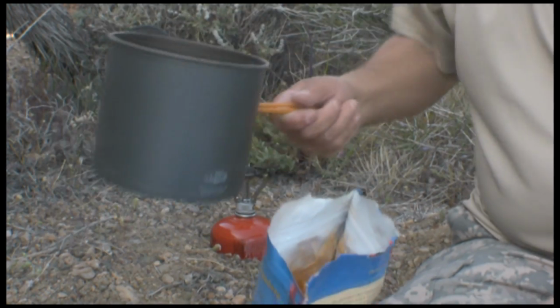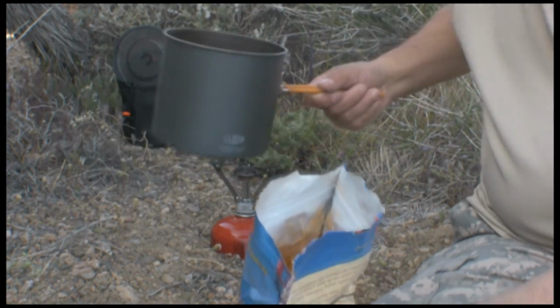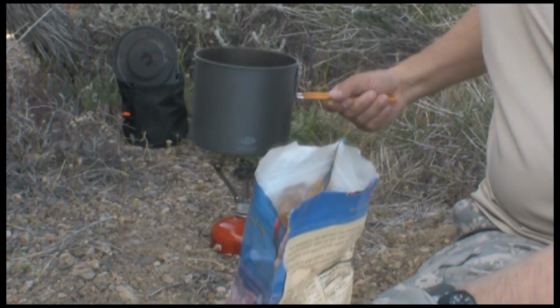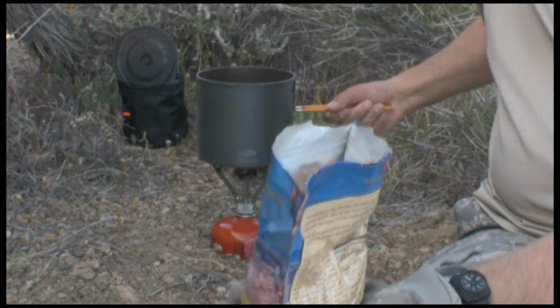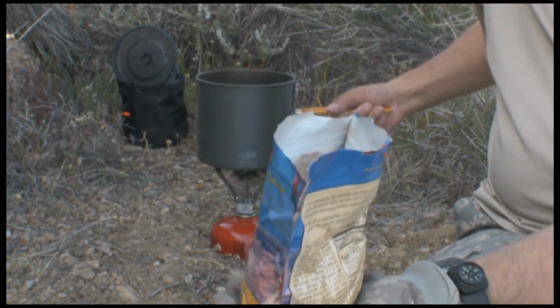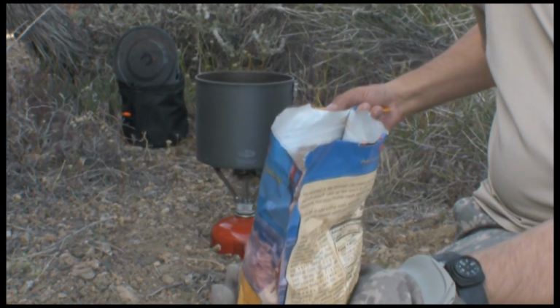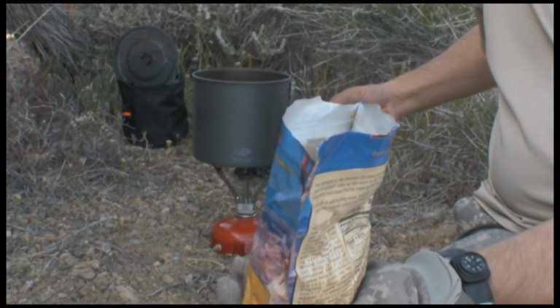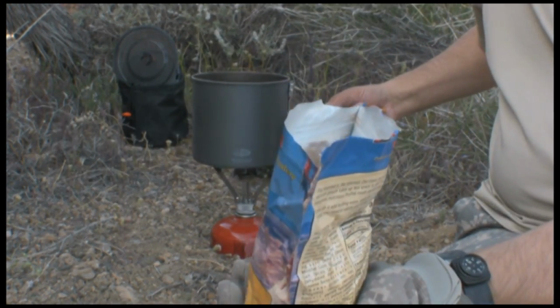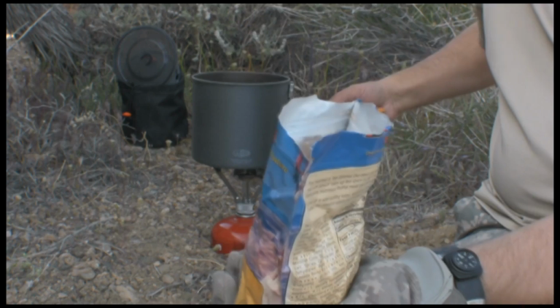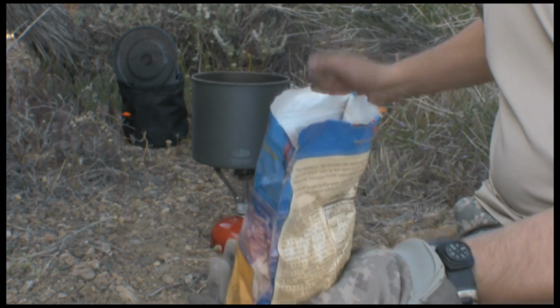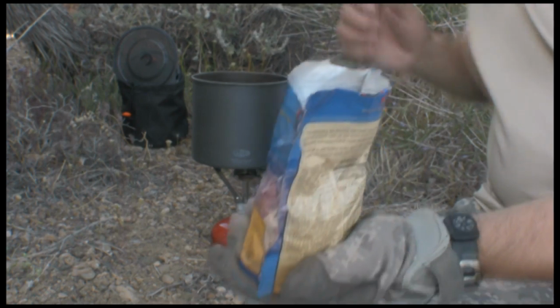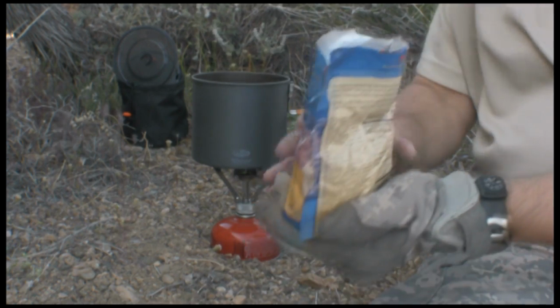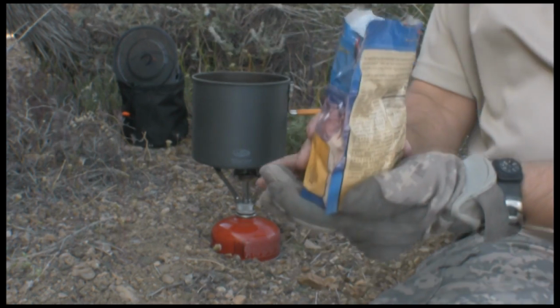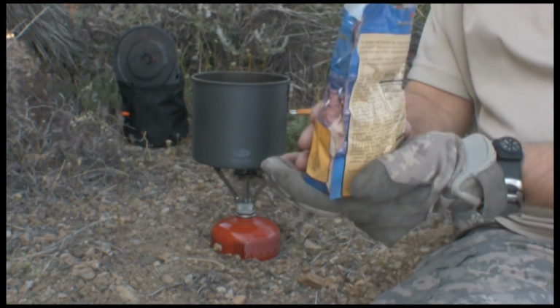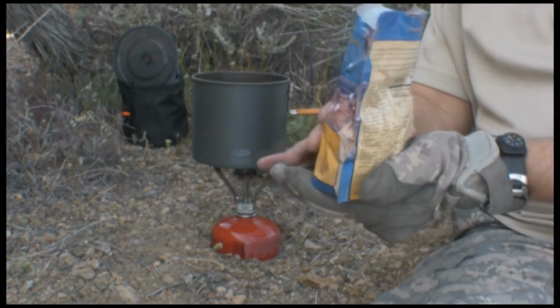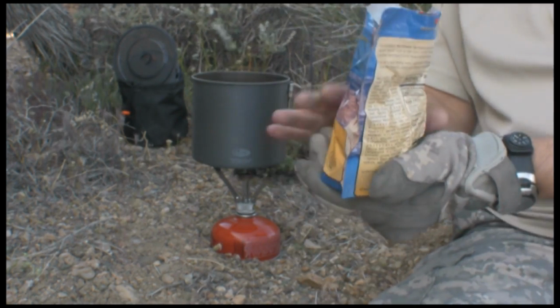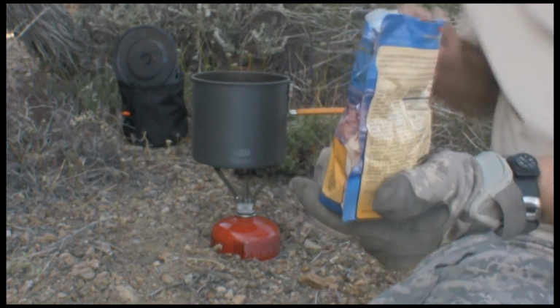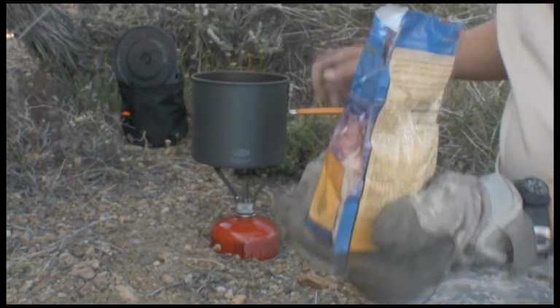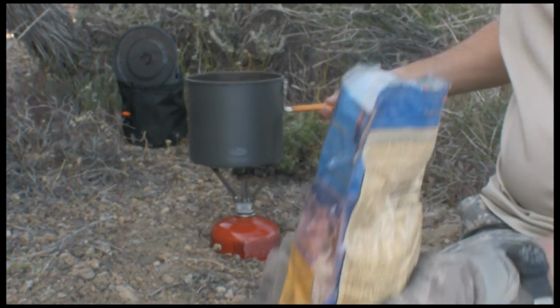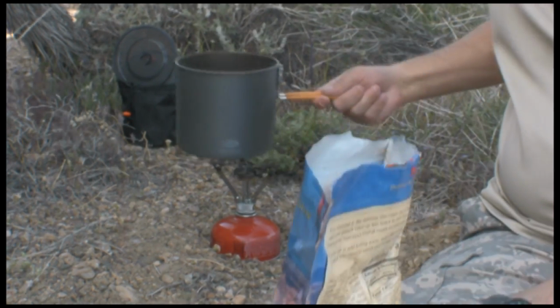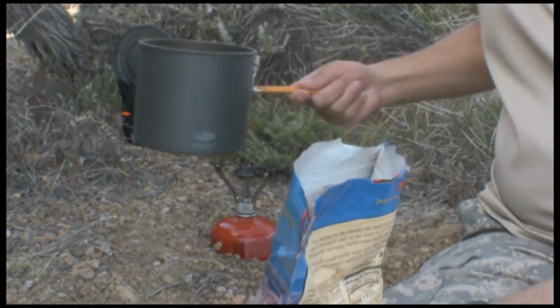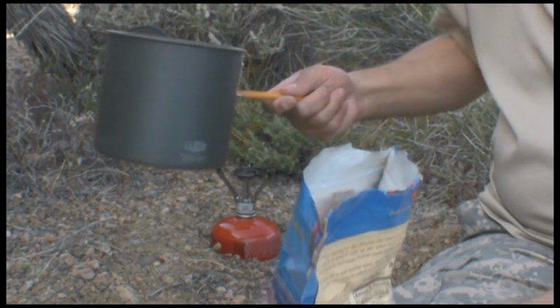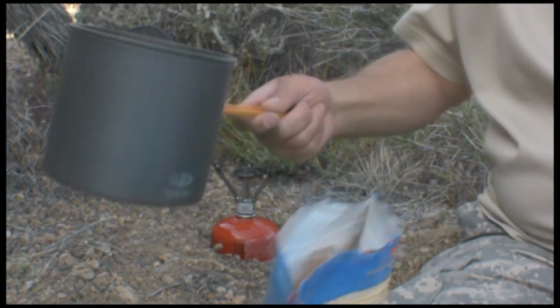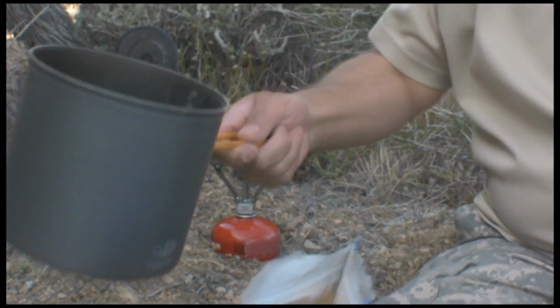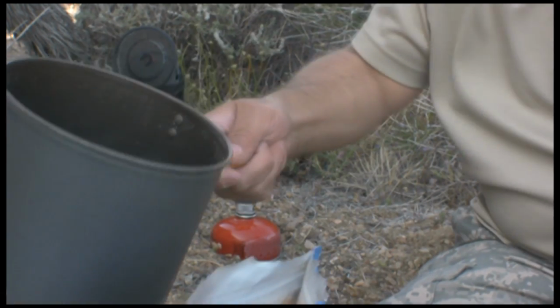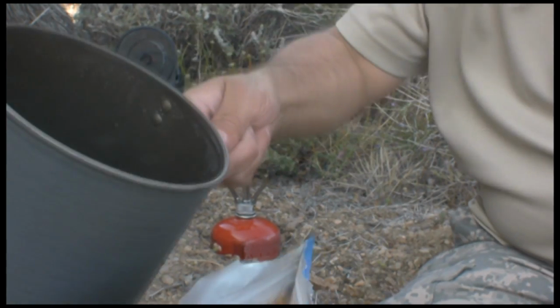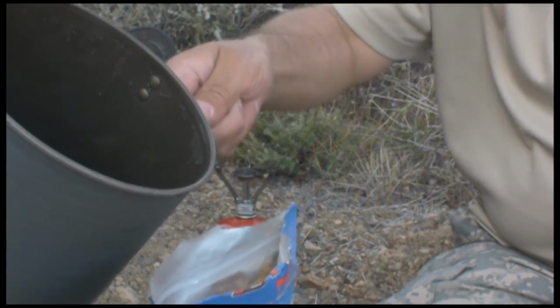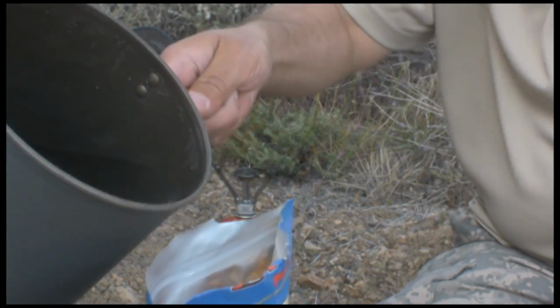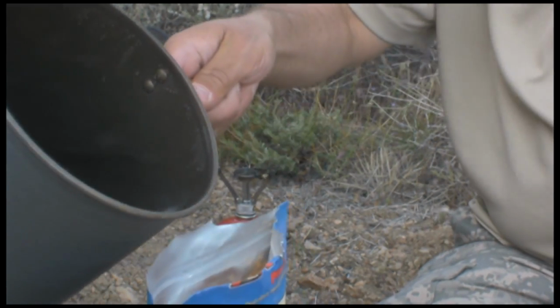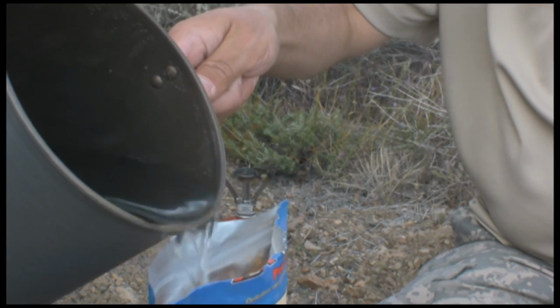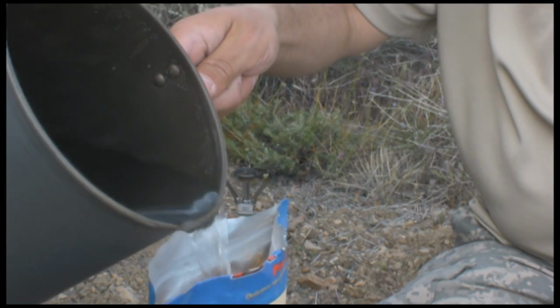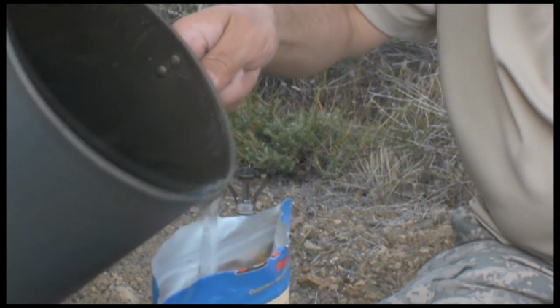Stir it around — that's probably not enough water, so just a little bit more.